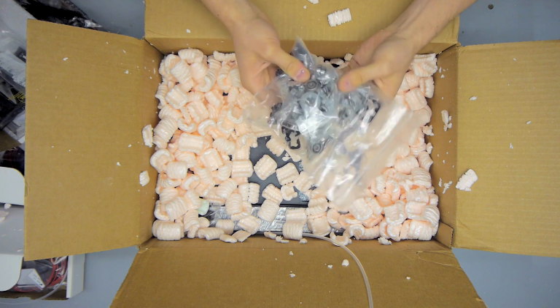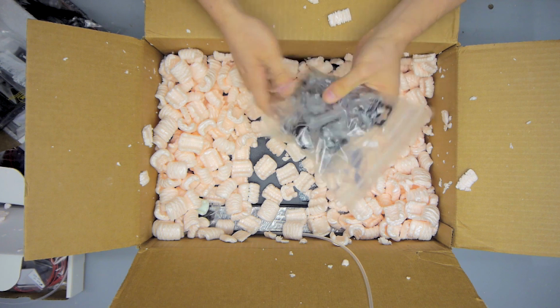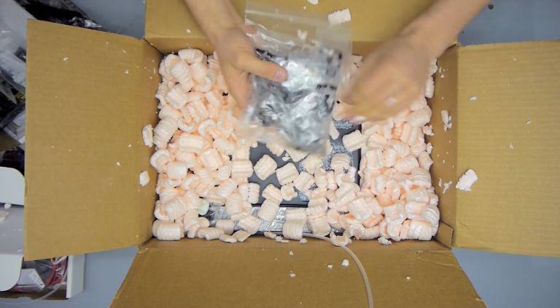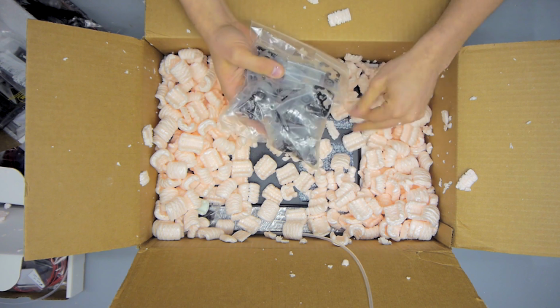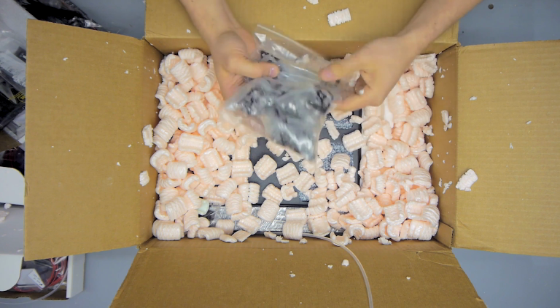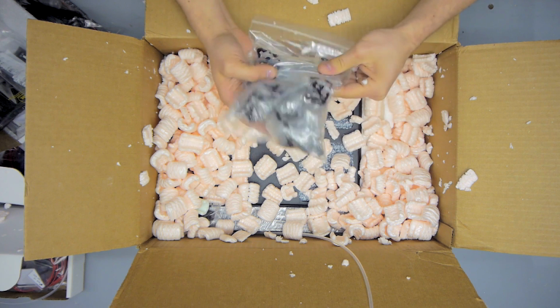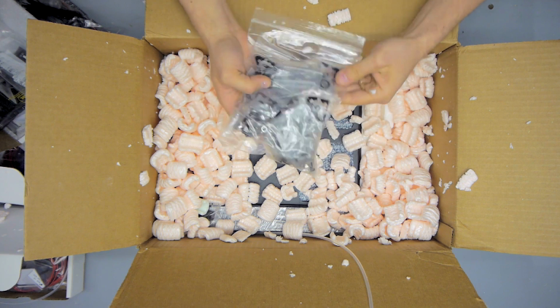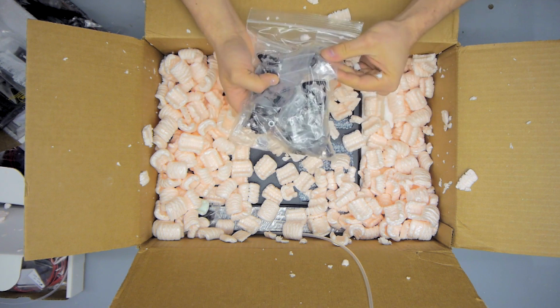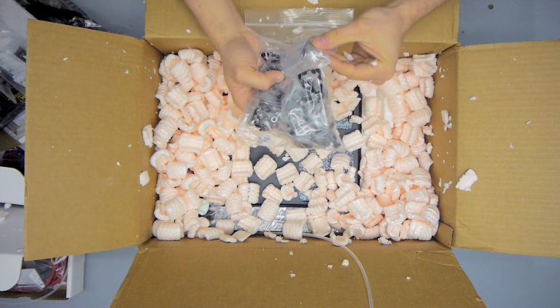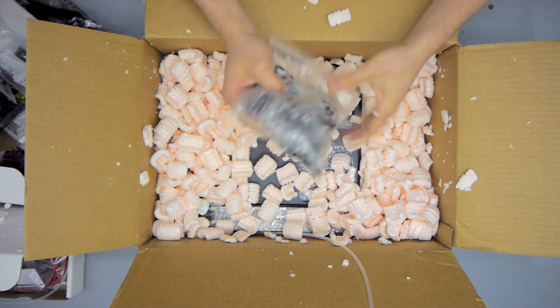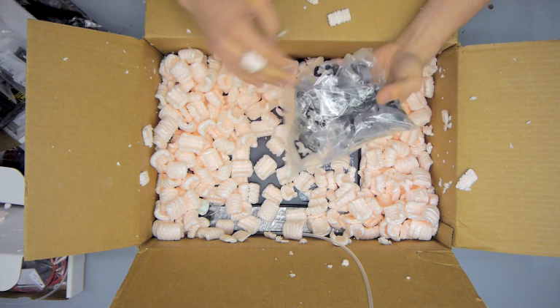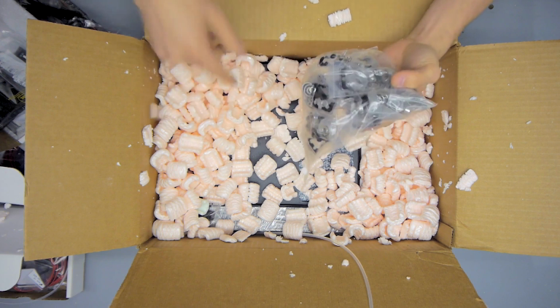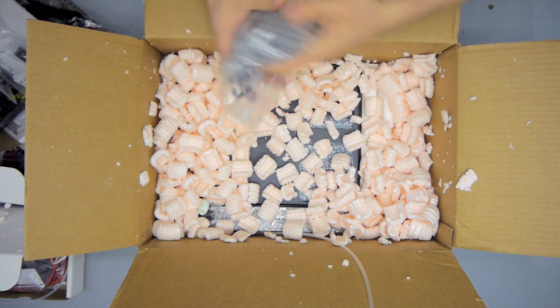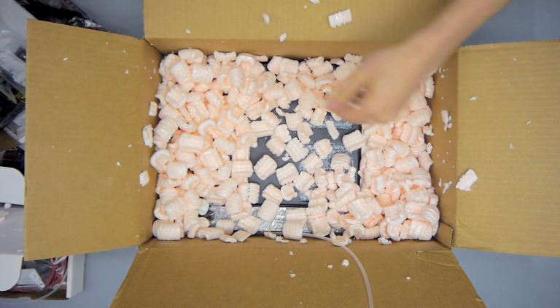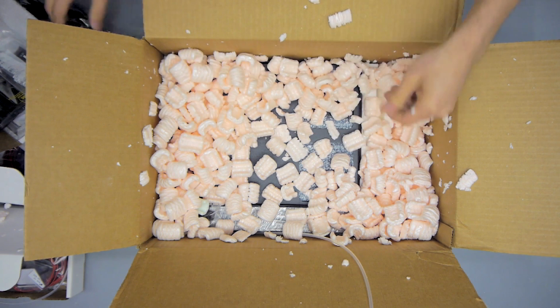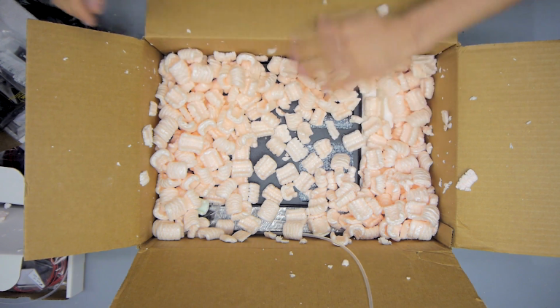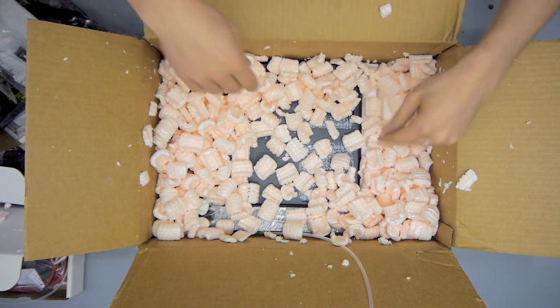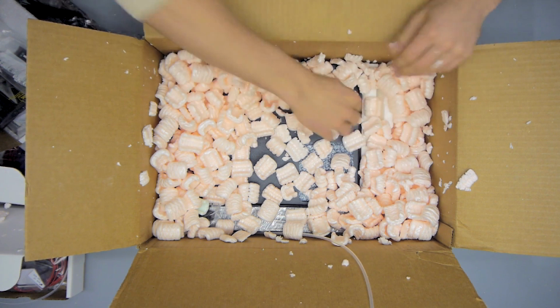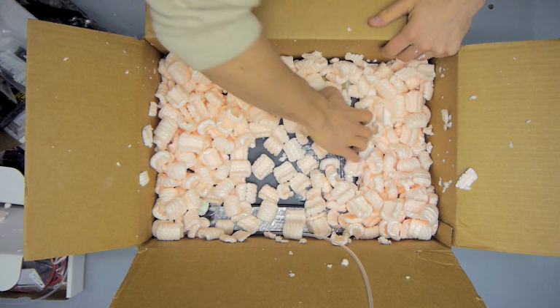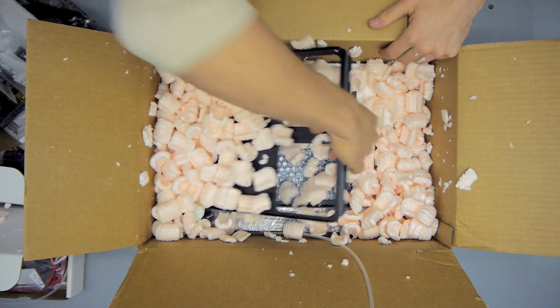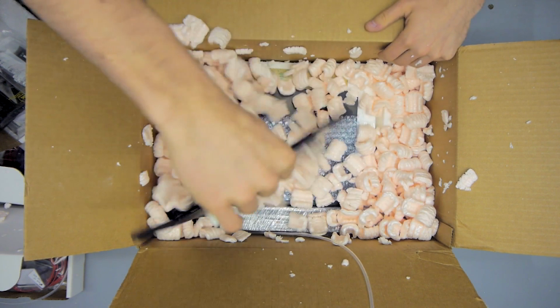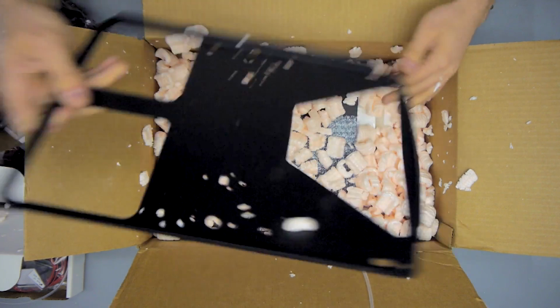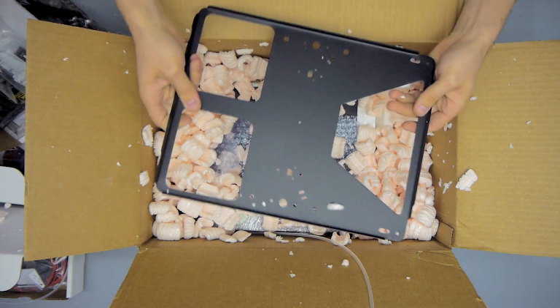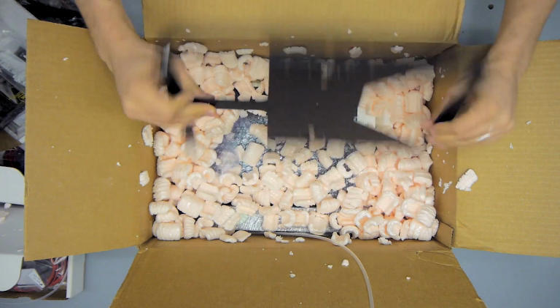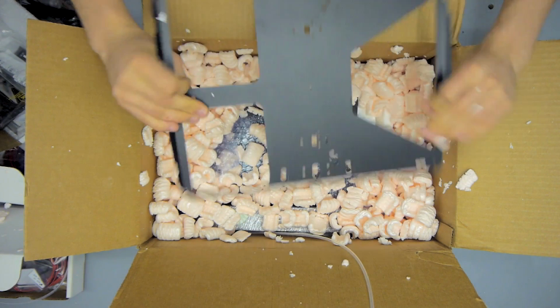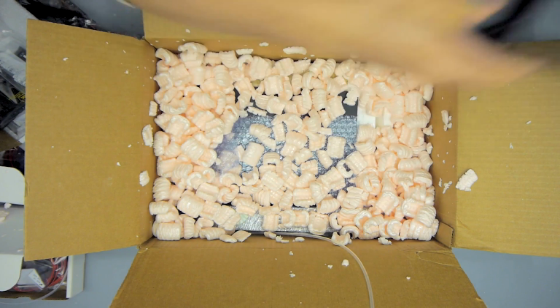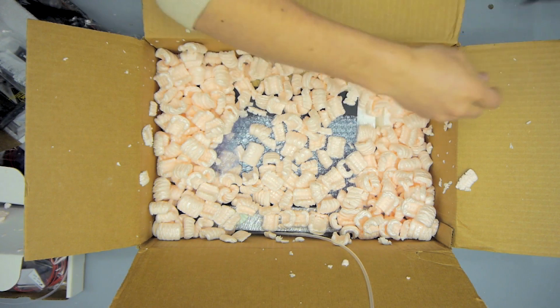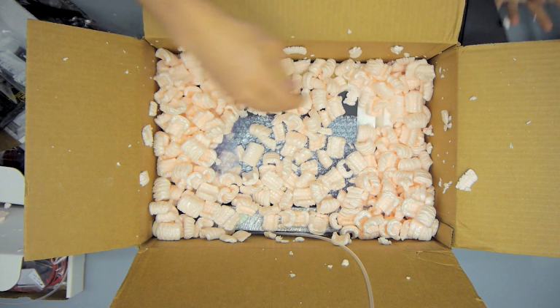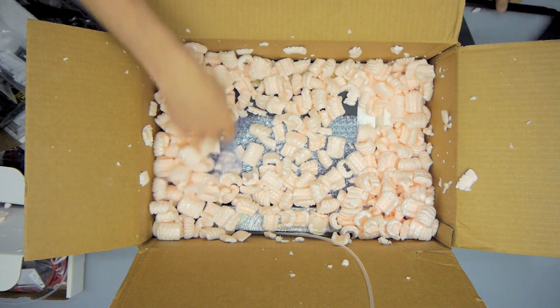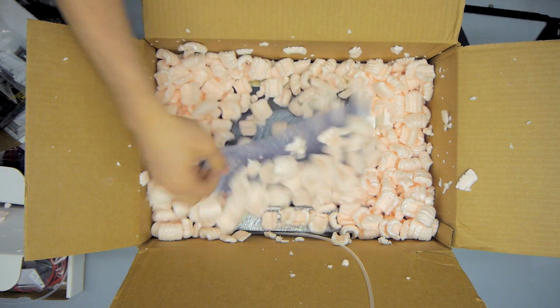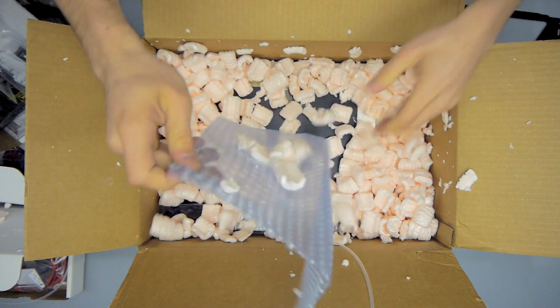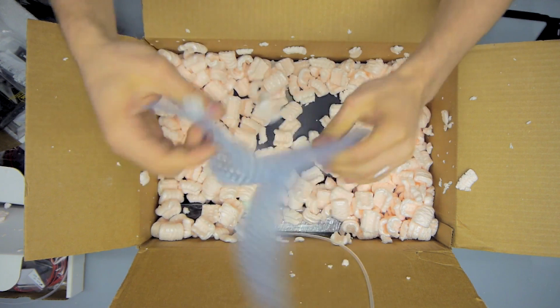Up next, a big bag full of OpenBuilds wheels — these are the polycarbonate ultra-durable wheels. The entire MendelMax 3 is actually built around those wheels, and I think that's a pretty good choice.